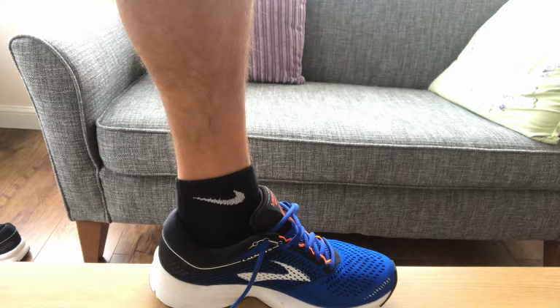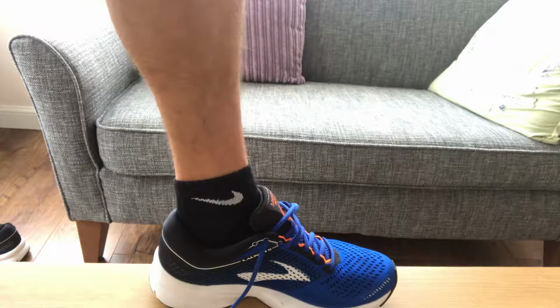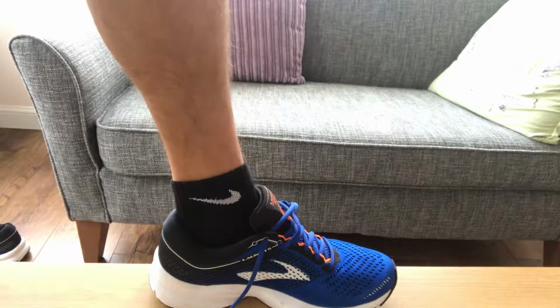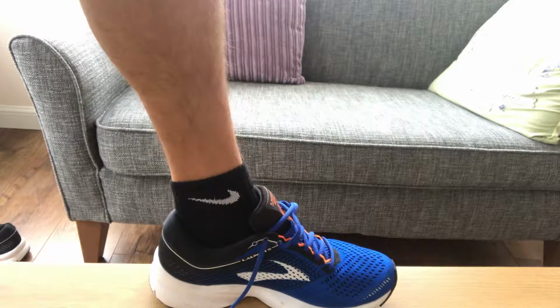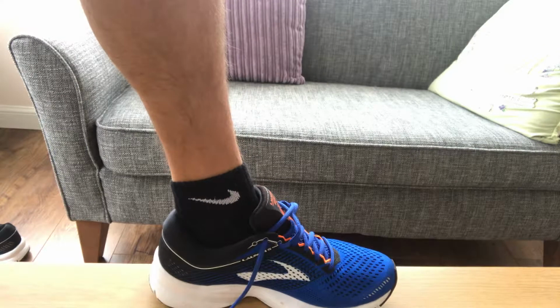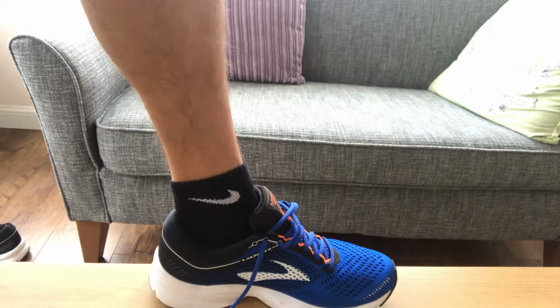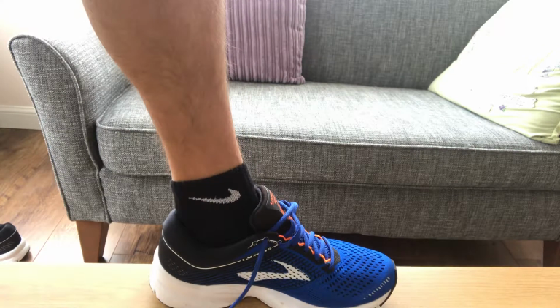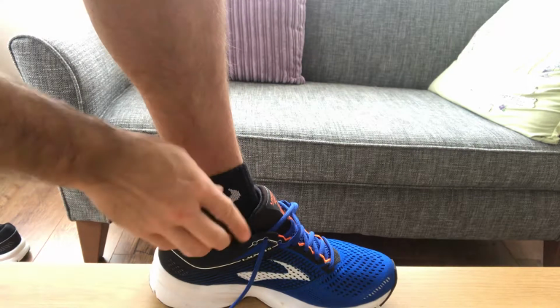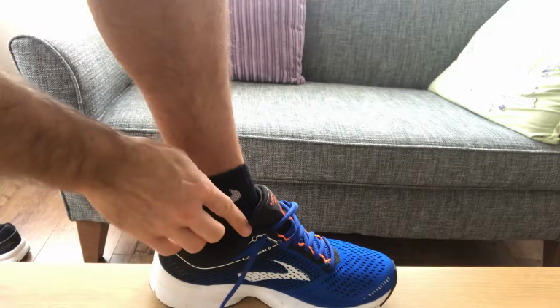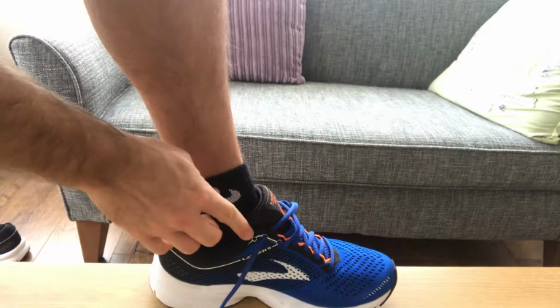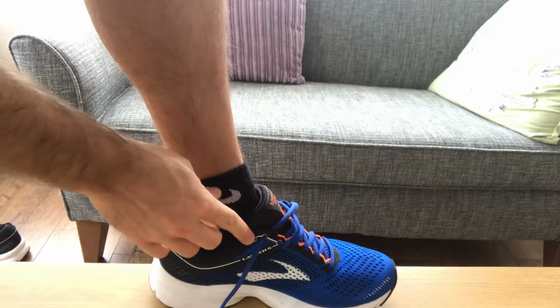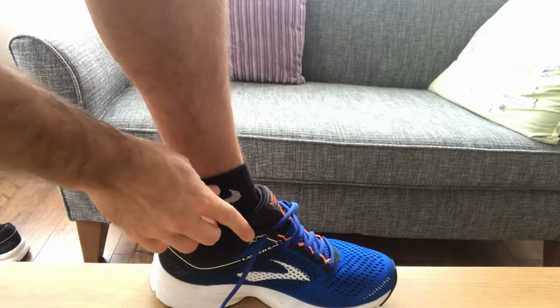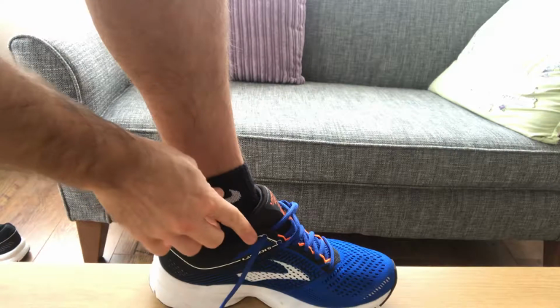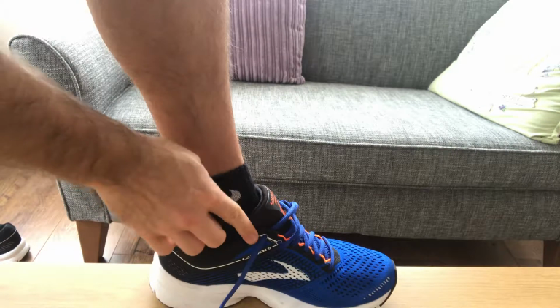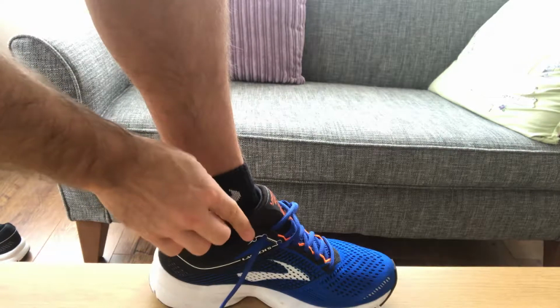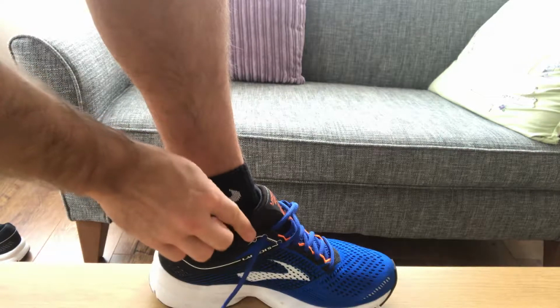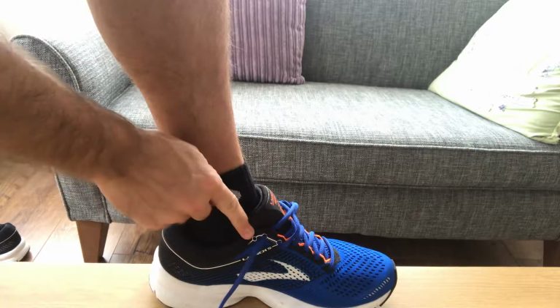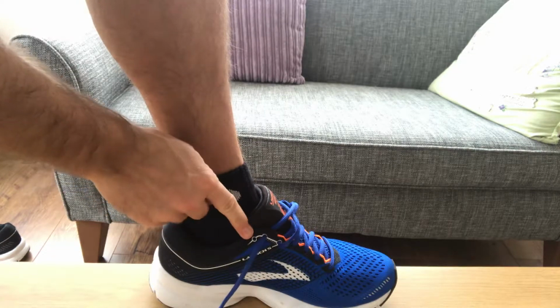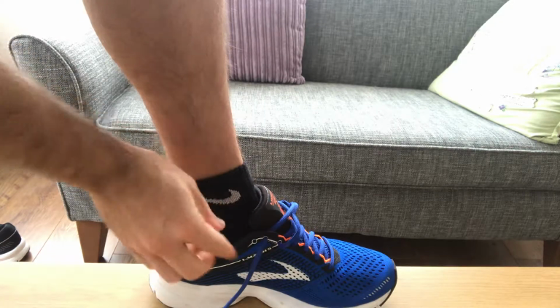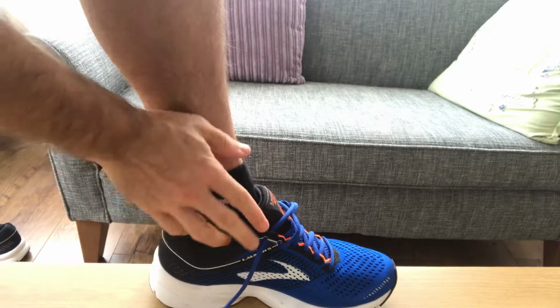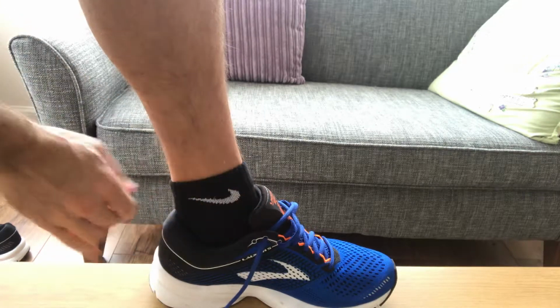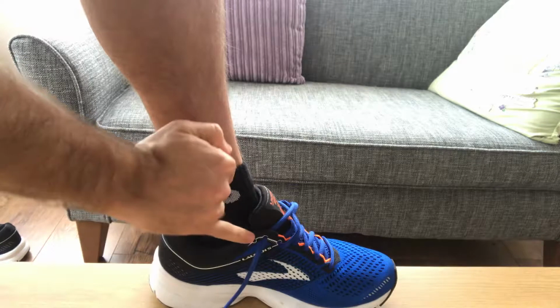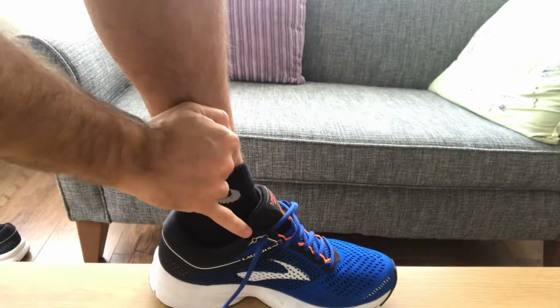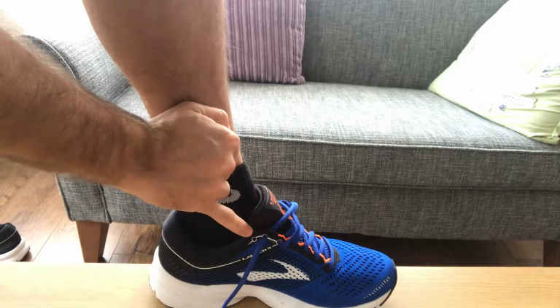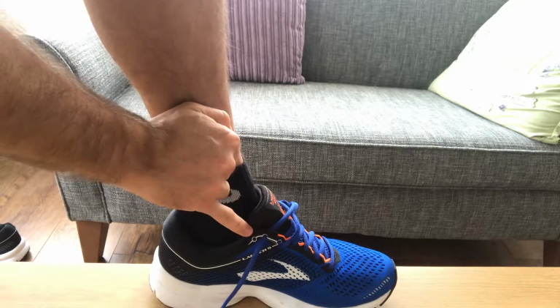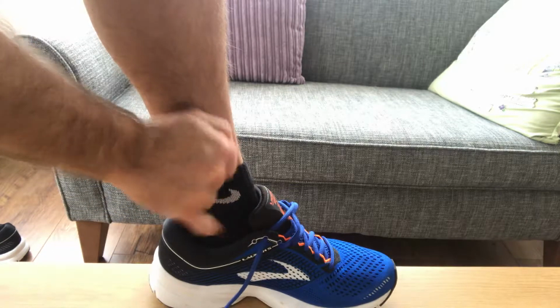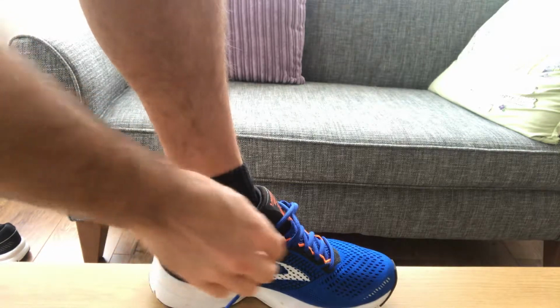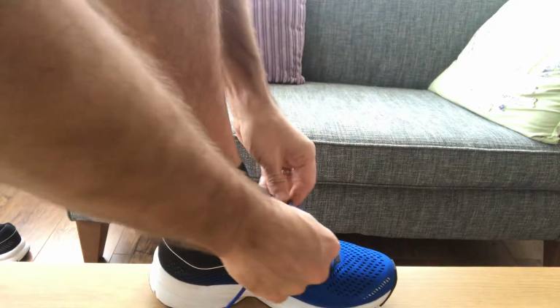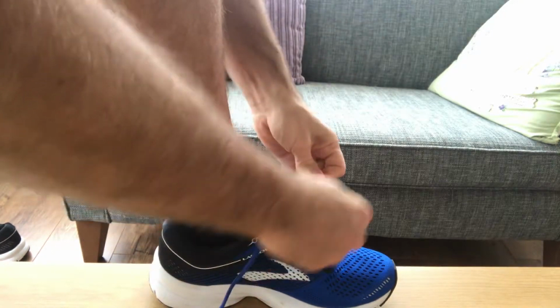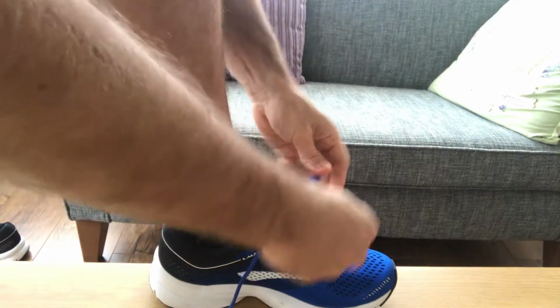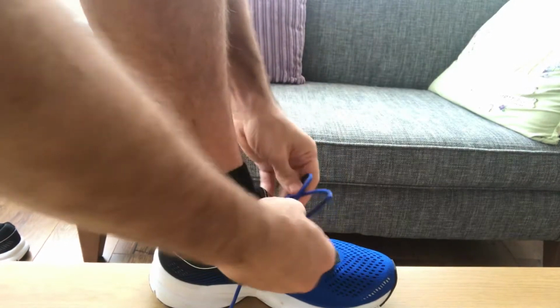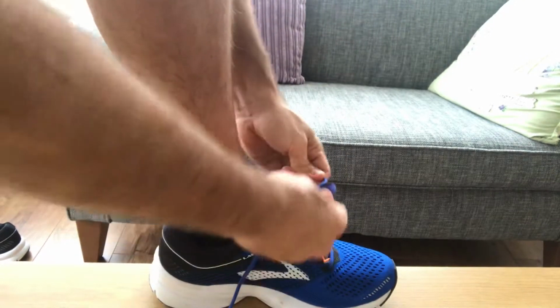This first video is just to explain where this last hole comes on your trainer and what it's basically for. This last eyelet is for increased stability around the foot itself.